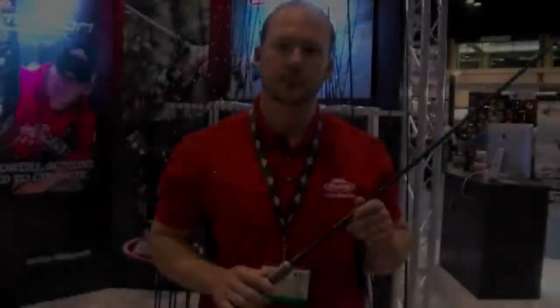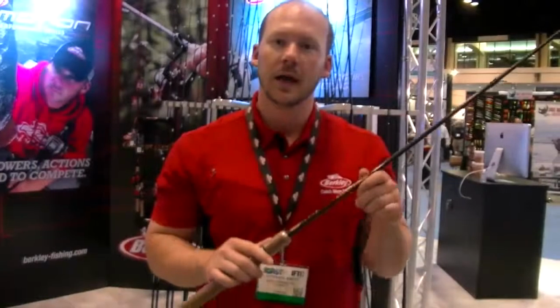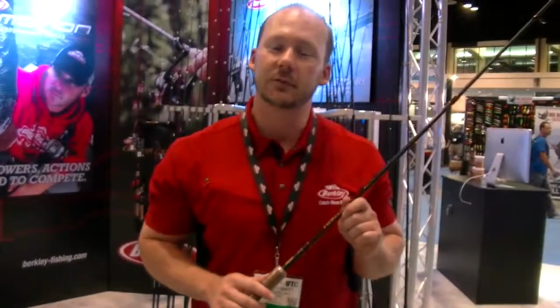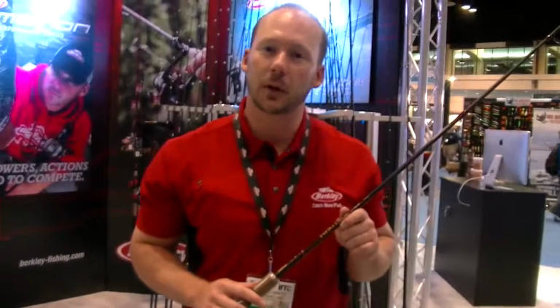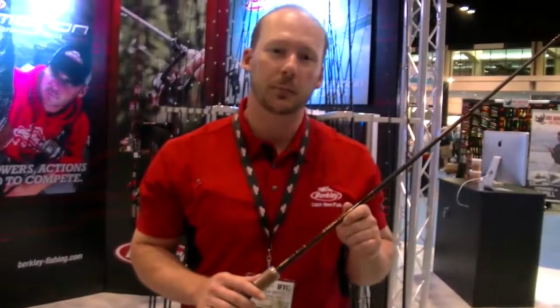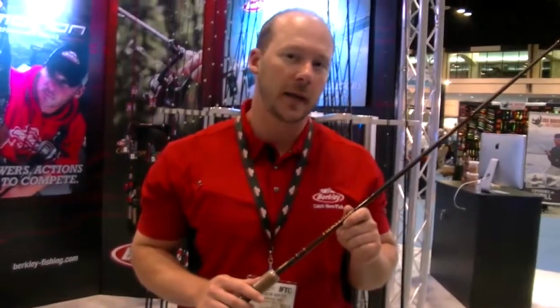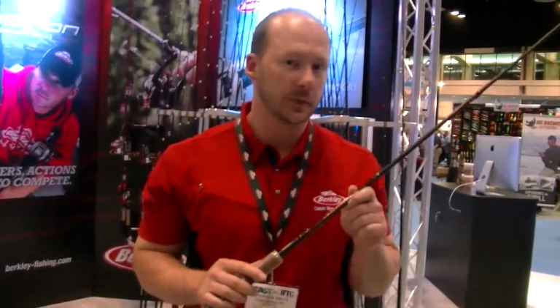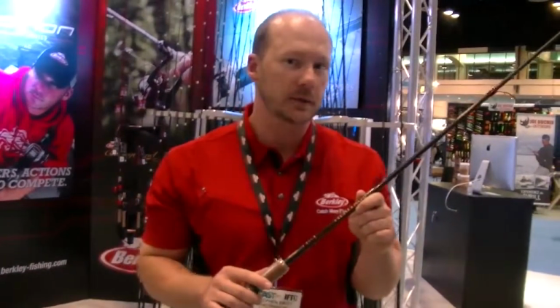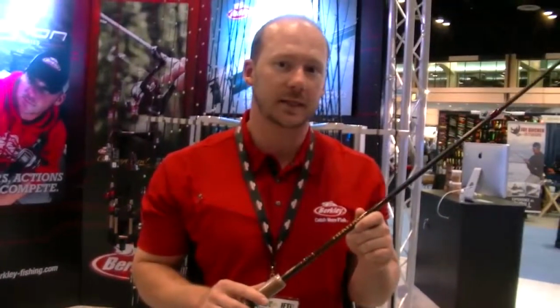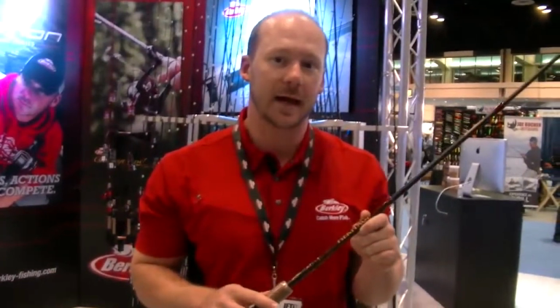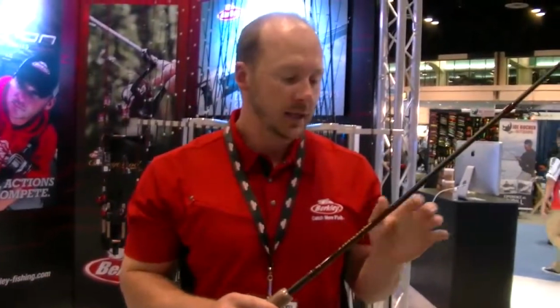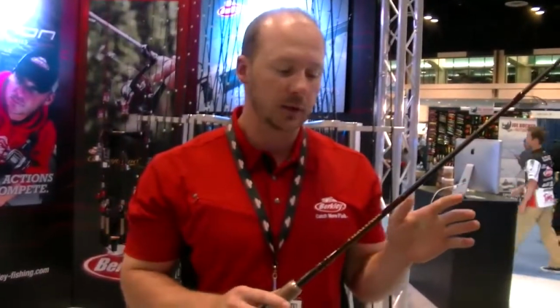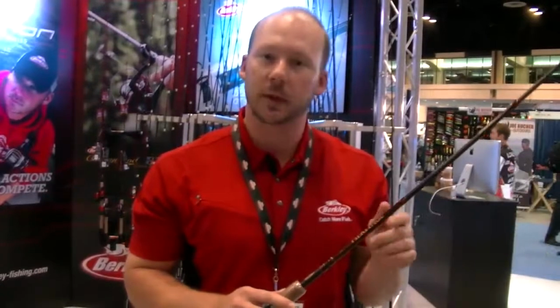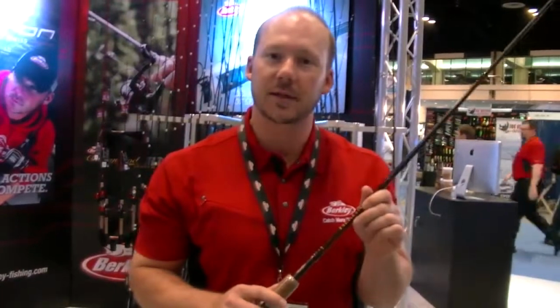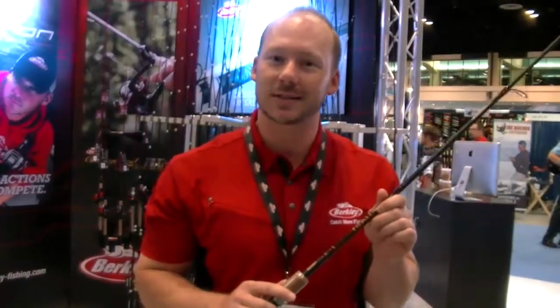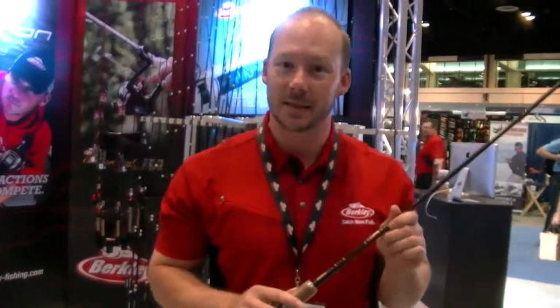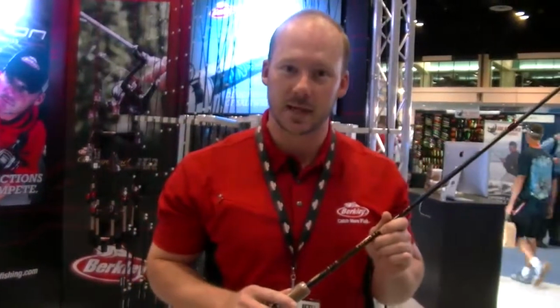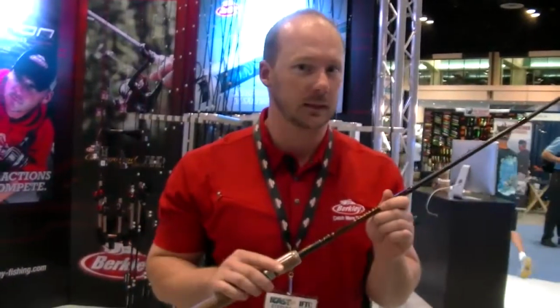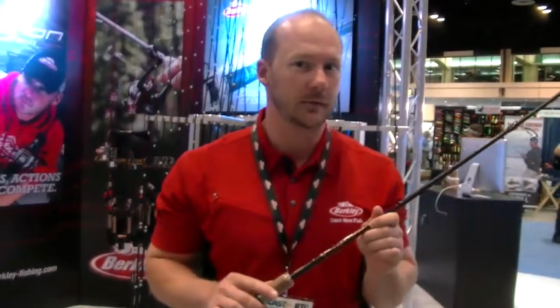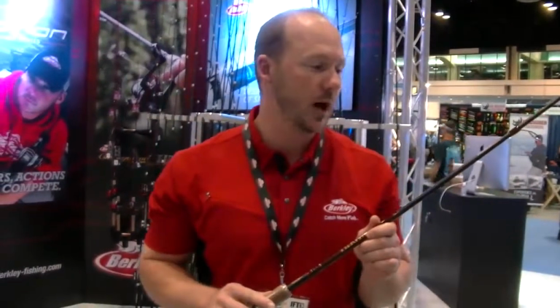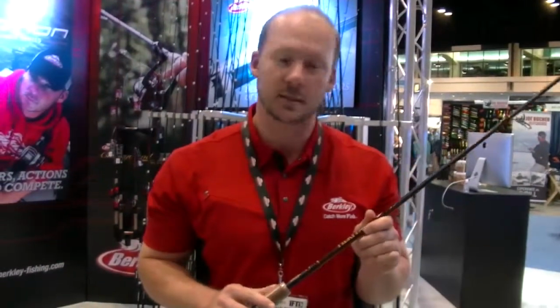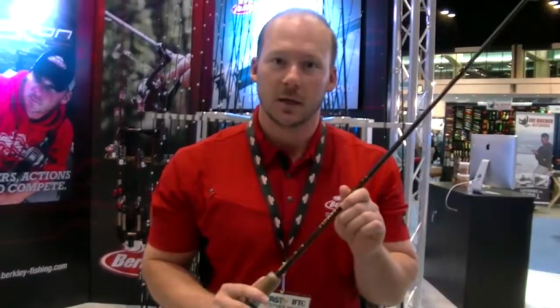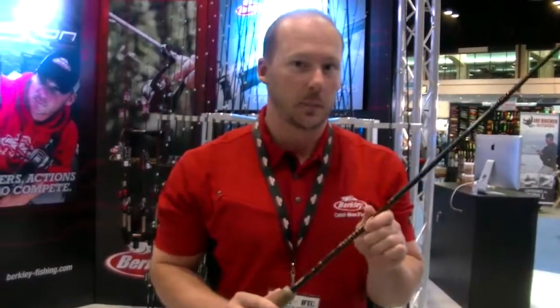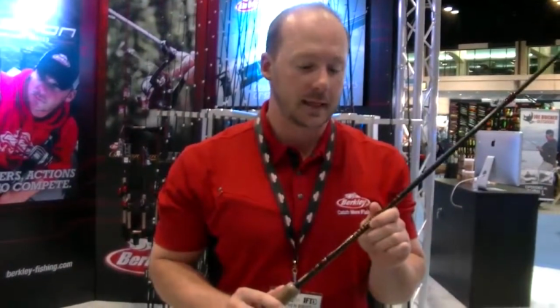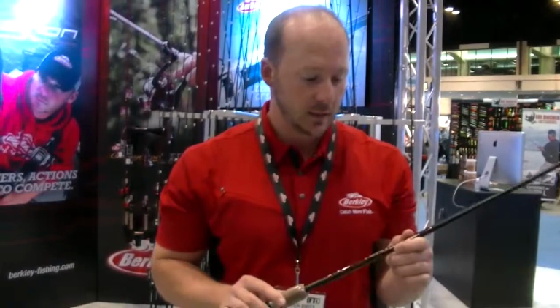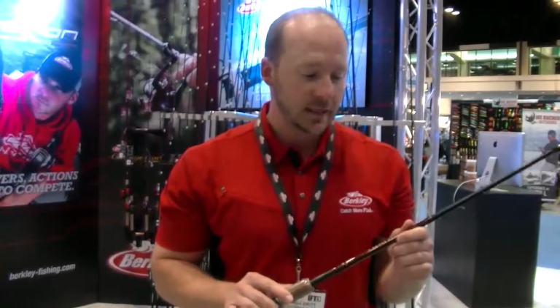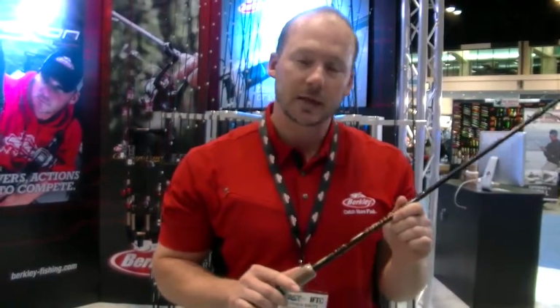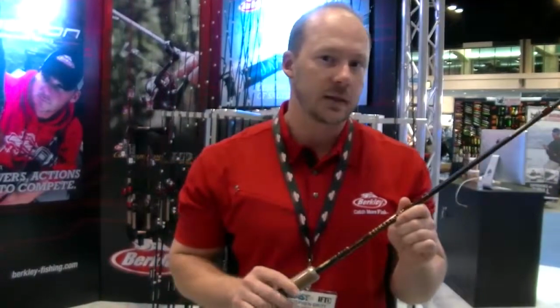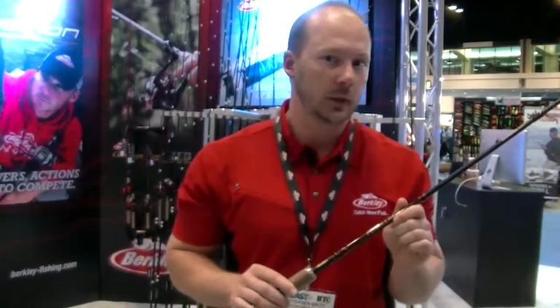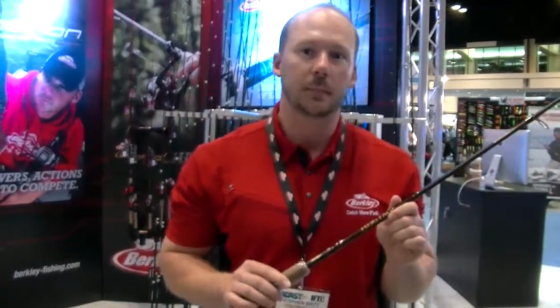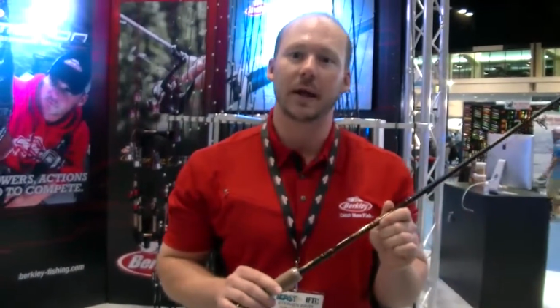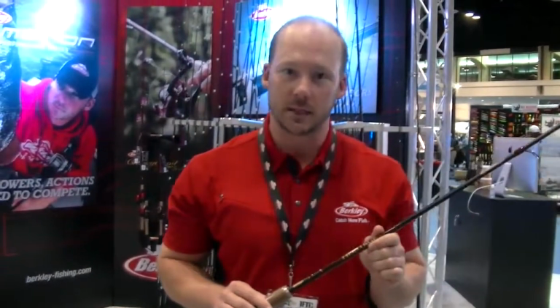Hey, Stephen Britt, Berkeley Rod Product Manager, with the 2014 iCast. Berkeley's been building fishing tackle since 1937 and has been a leader in the fishing rod business for a number of decades. And continuing that tradition, this year we launched the Berkeley Heritage Series.